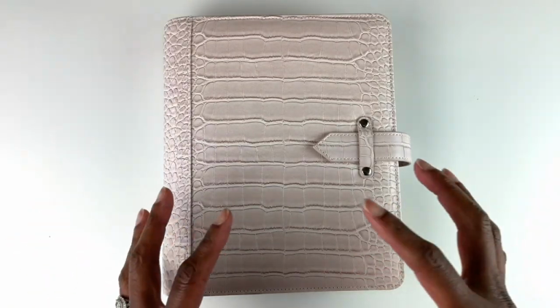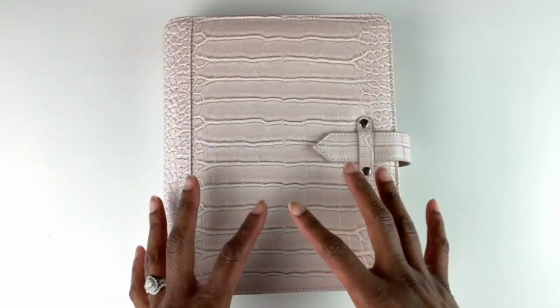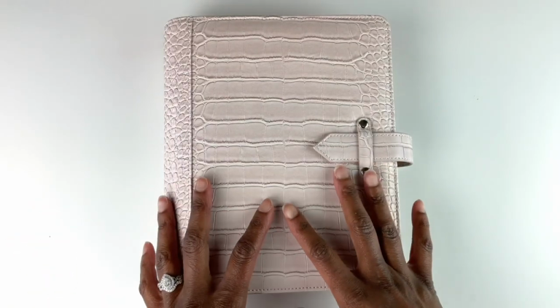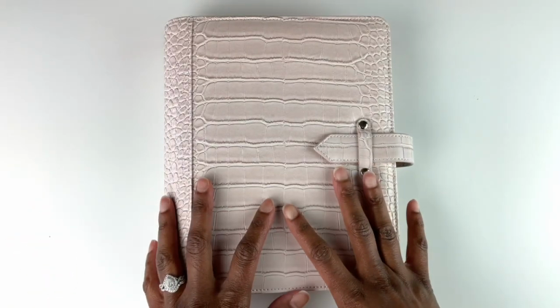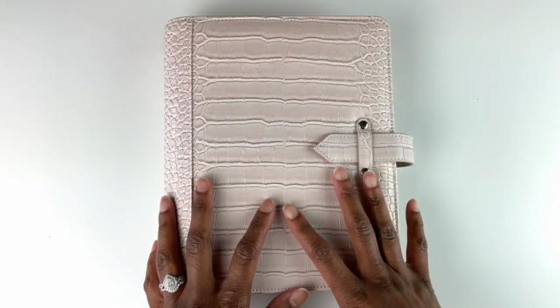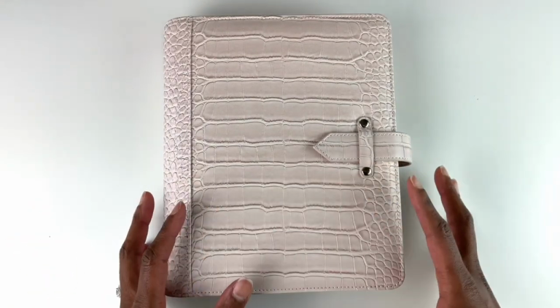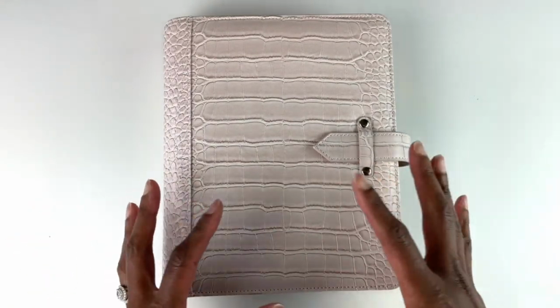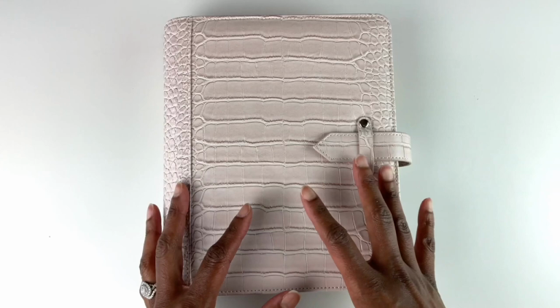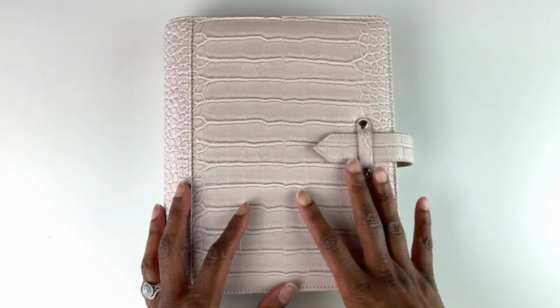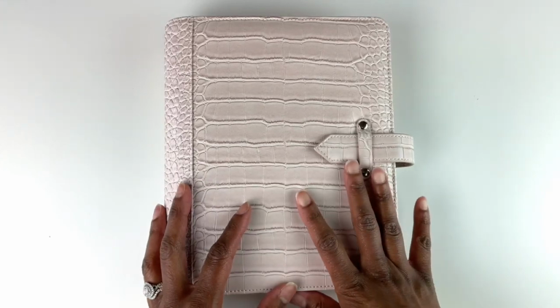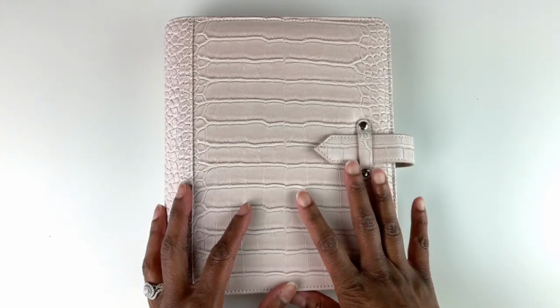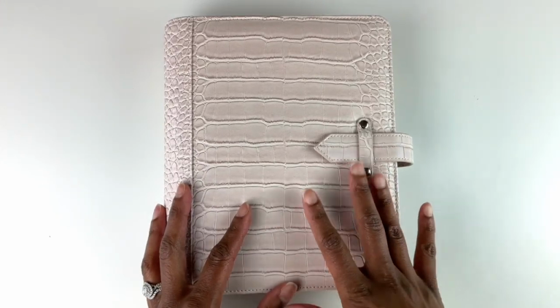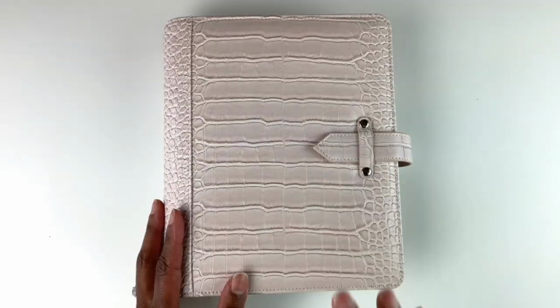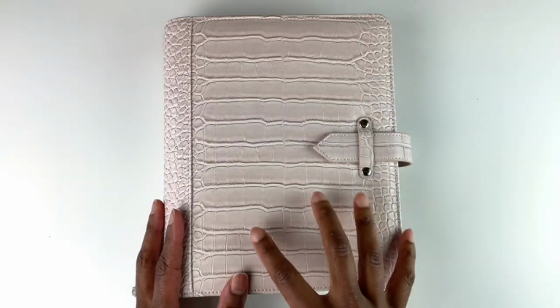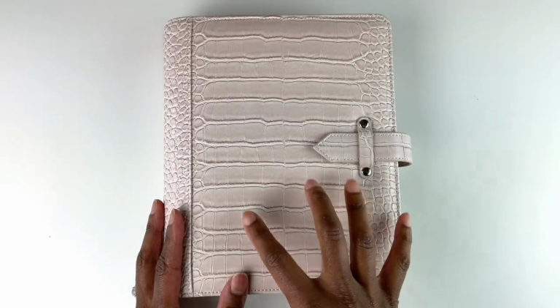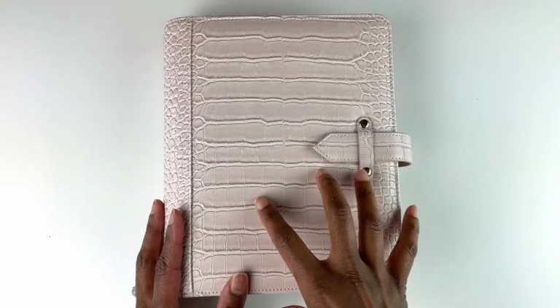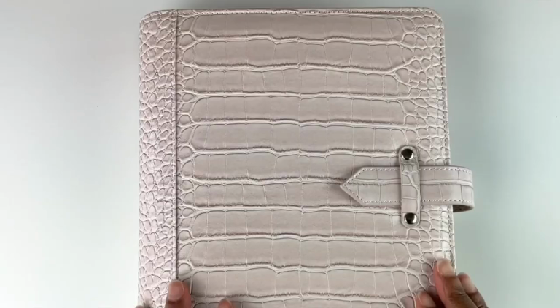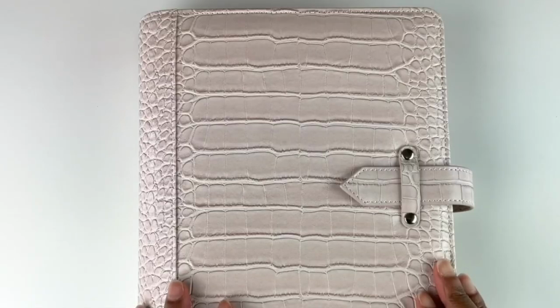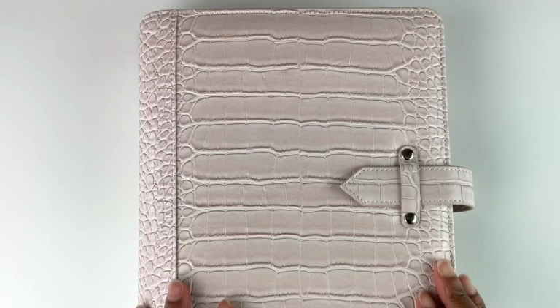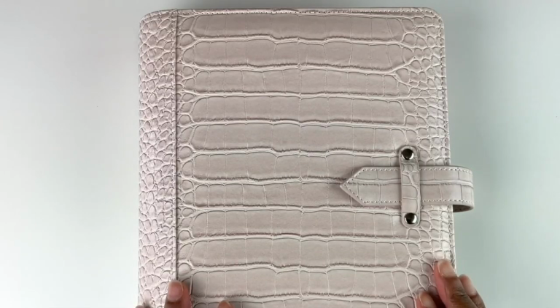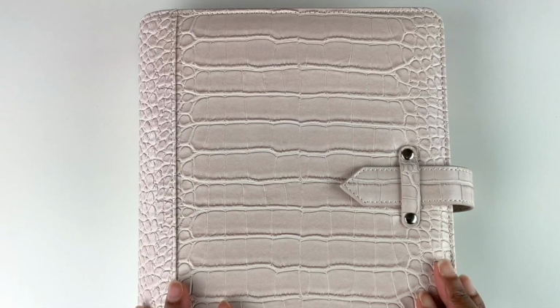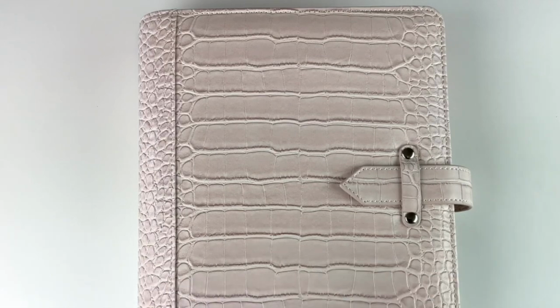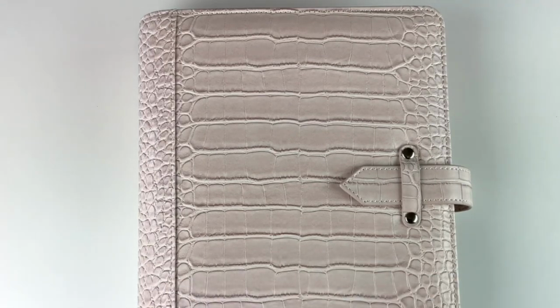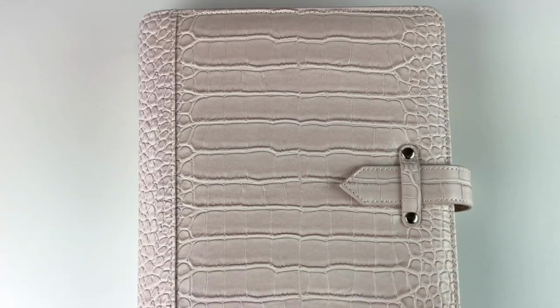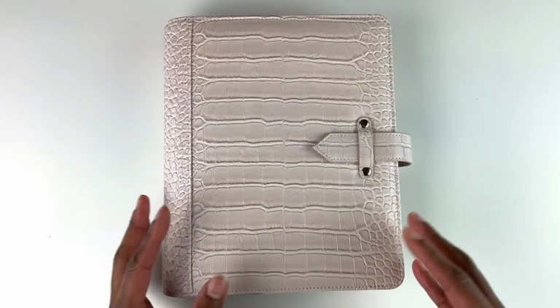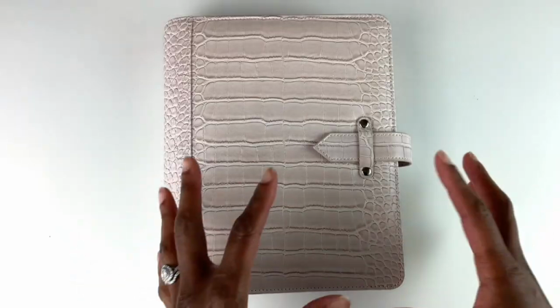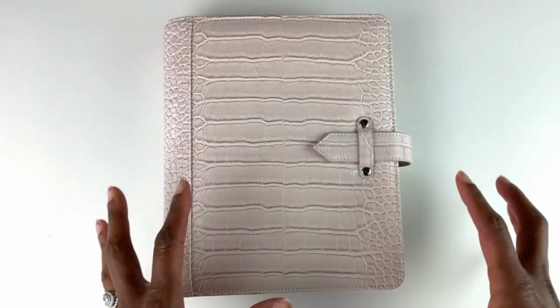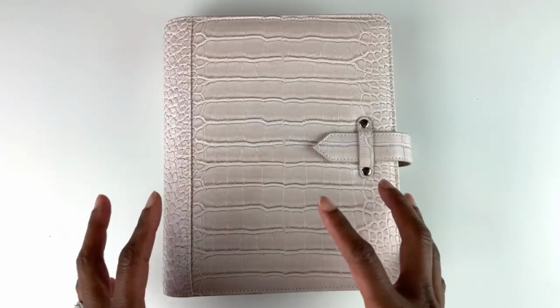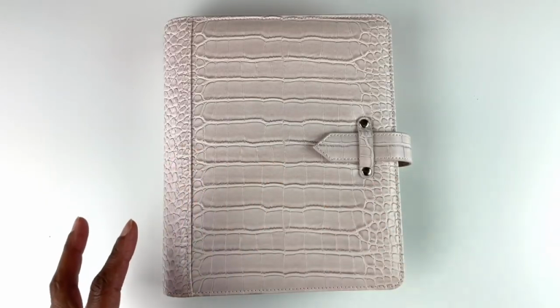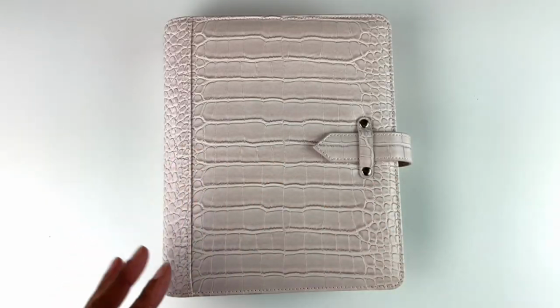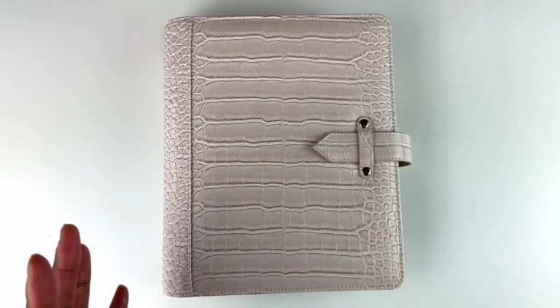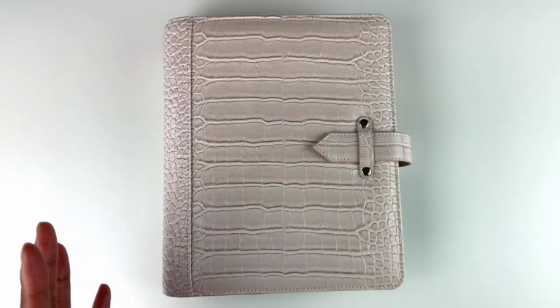What I do when I'm feeling like that is I try to rein those feelings in through my planning process. I'll either do some planning in my planner or I may do some journaling. I feel planning and journaling are very intertwined, so I'm going to start doing a flip-through of this and continue to talk about the subject as I go along.